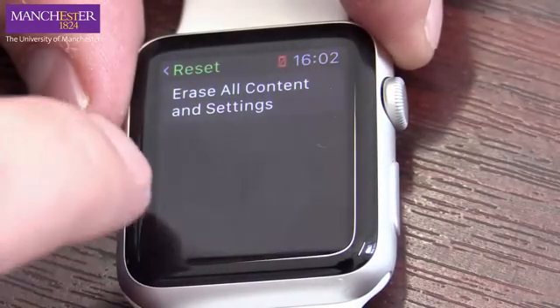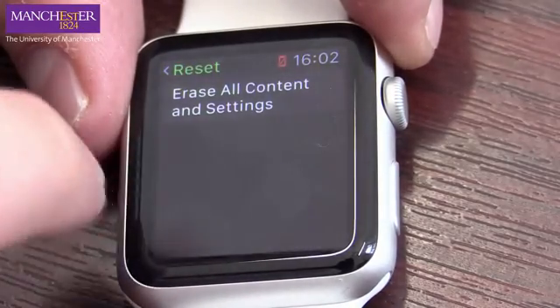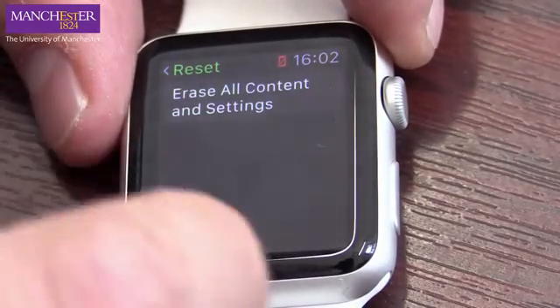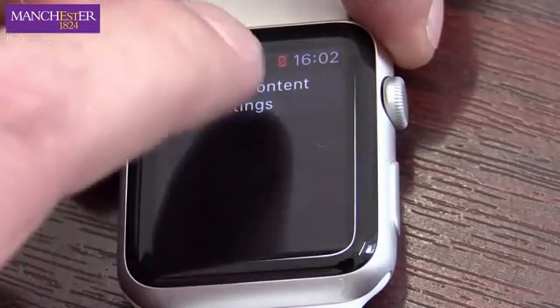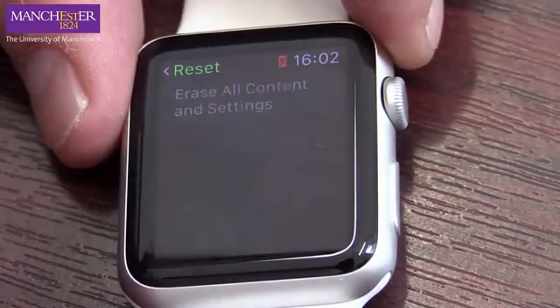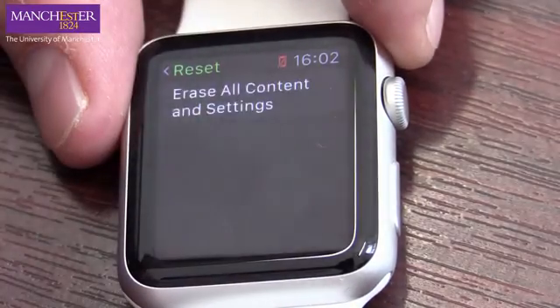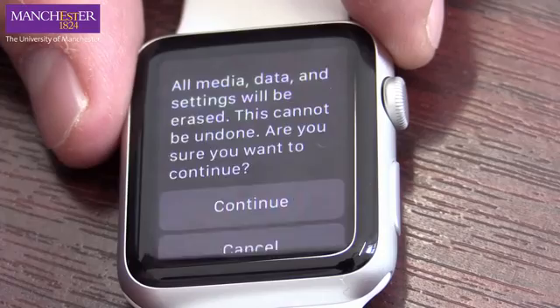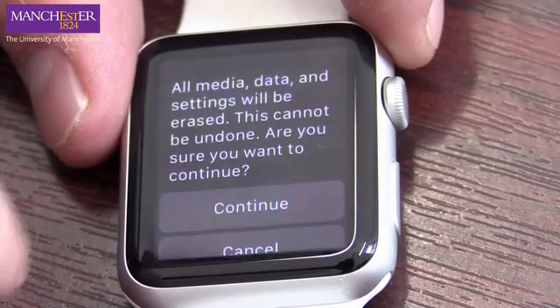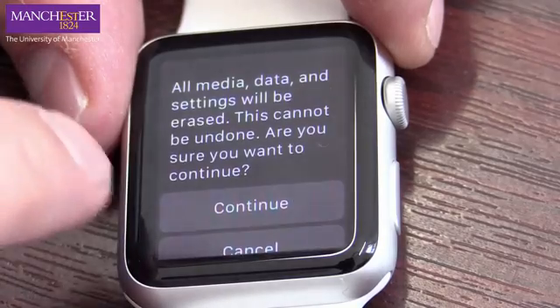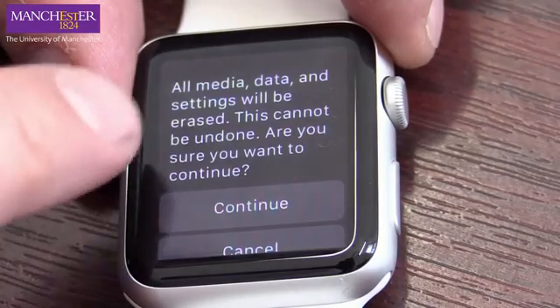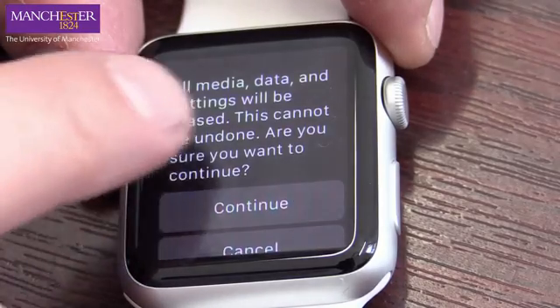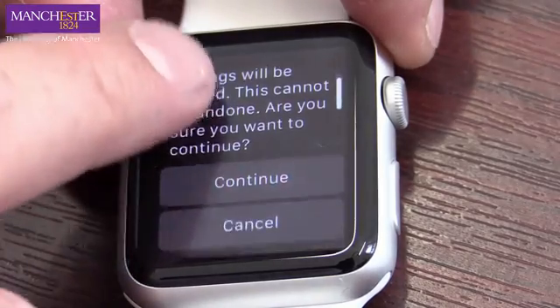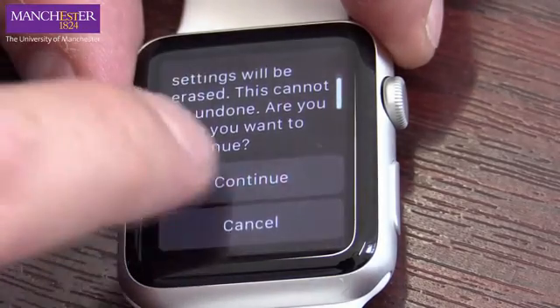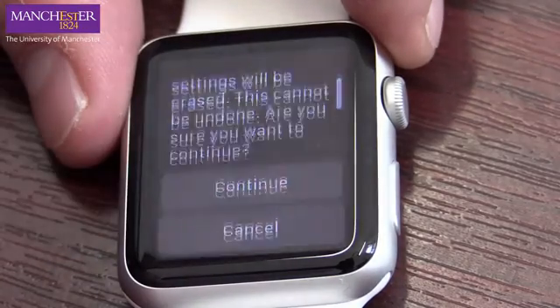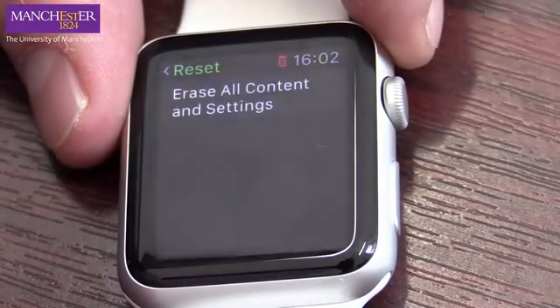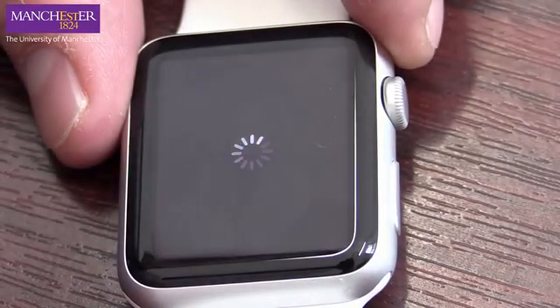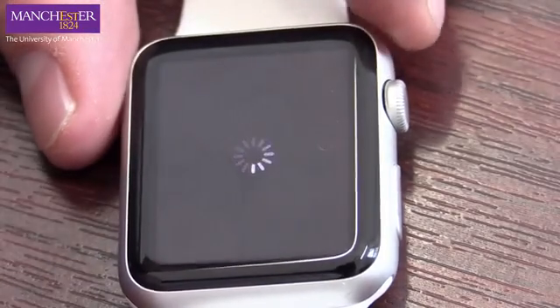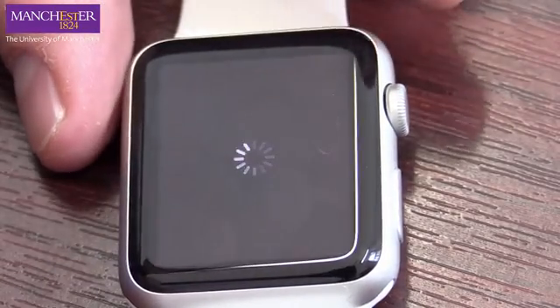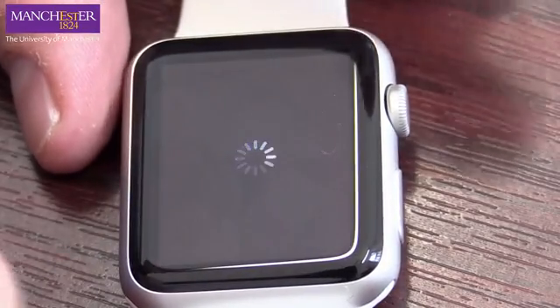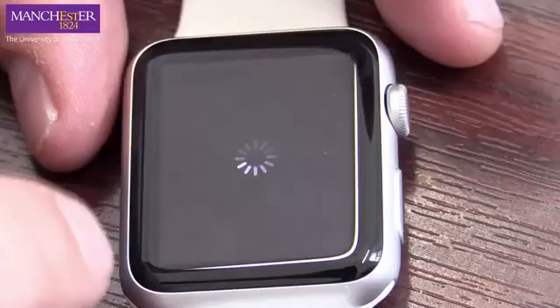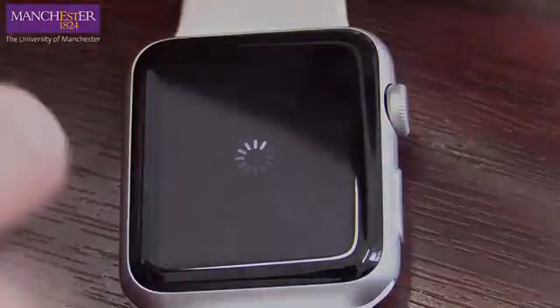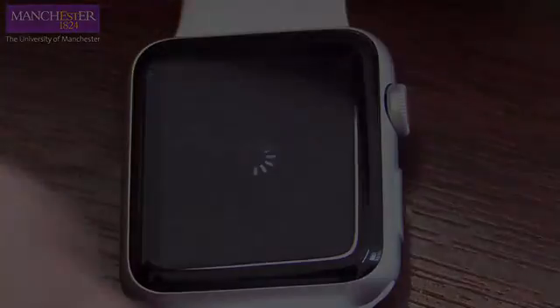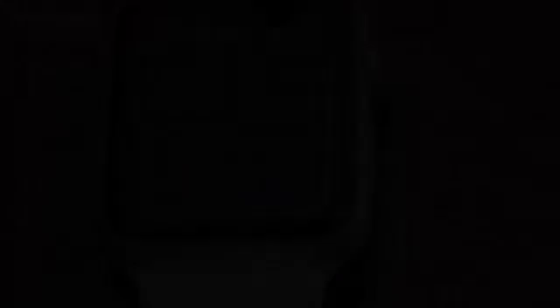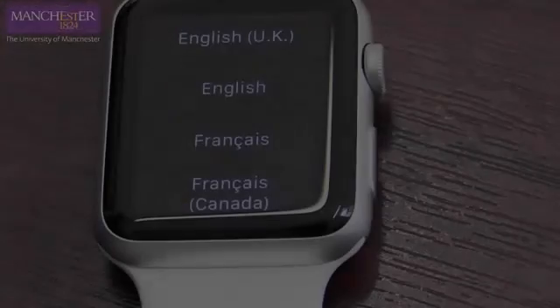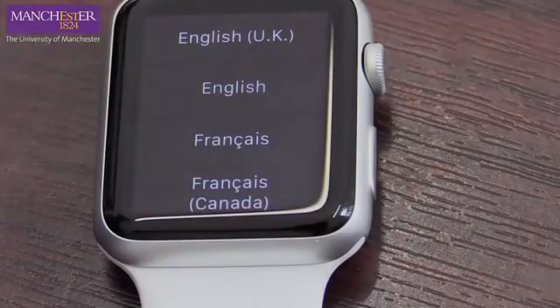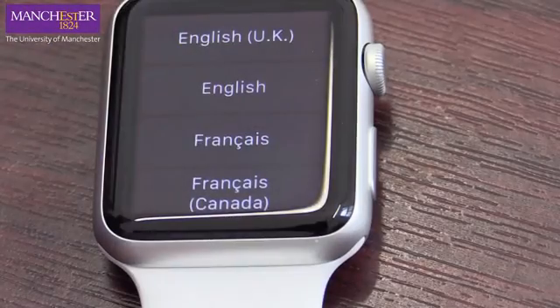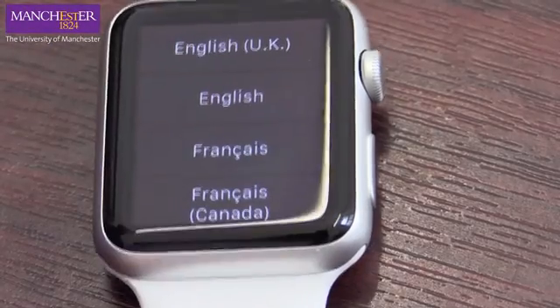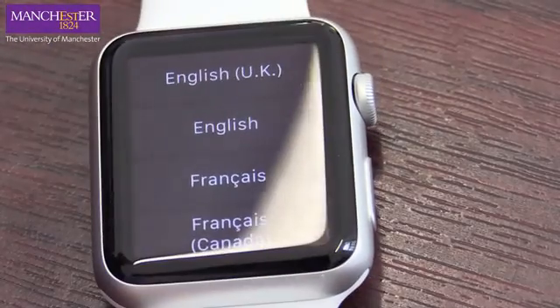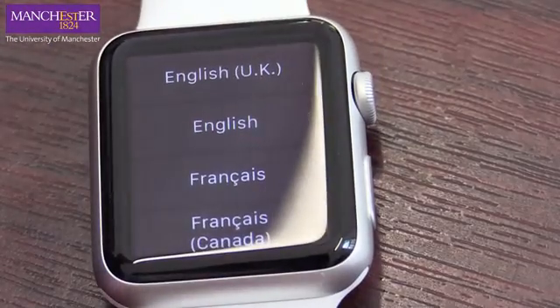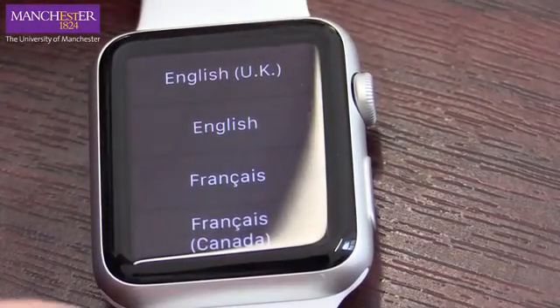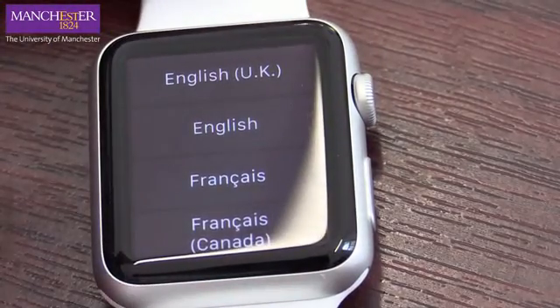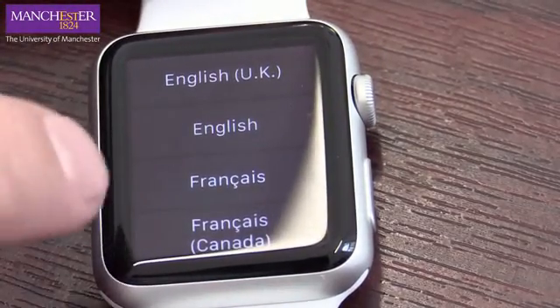Erase all — yes — all media and data. Yes, we want to continue, and that's going to take it back to absolute zero. Our Apple Watch has now been reset.